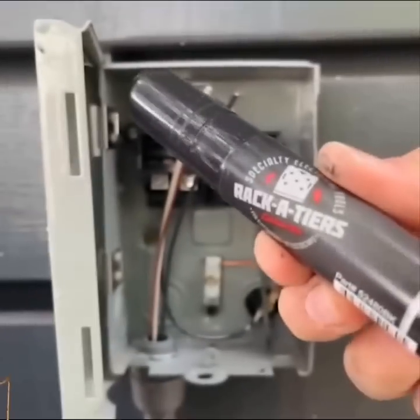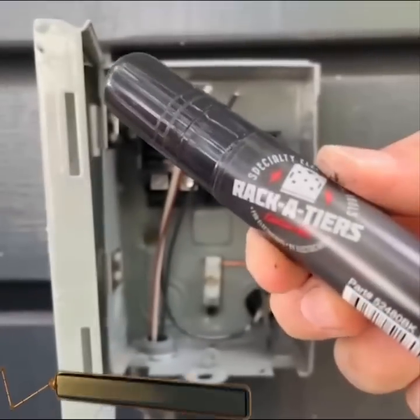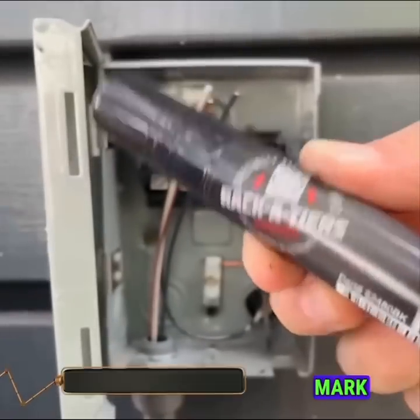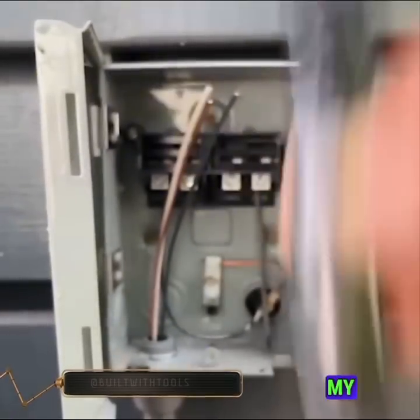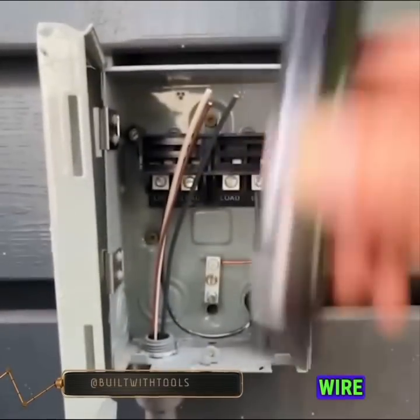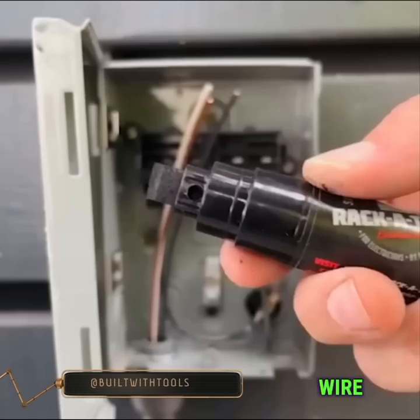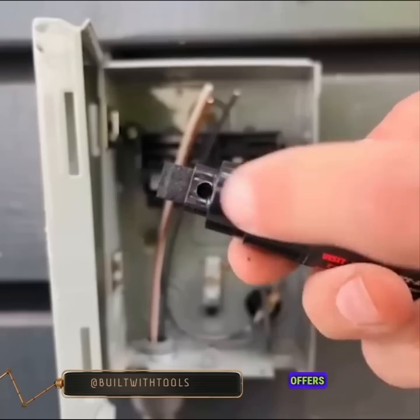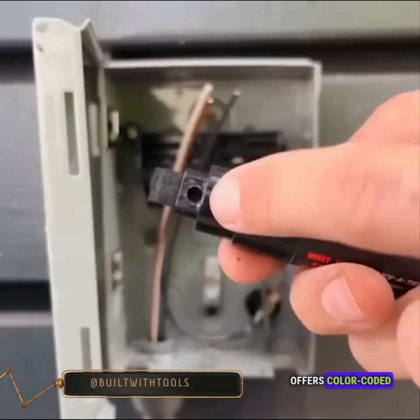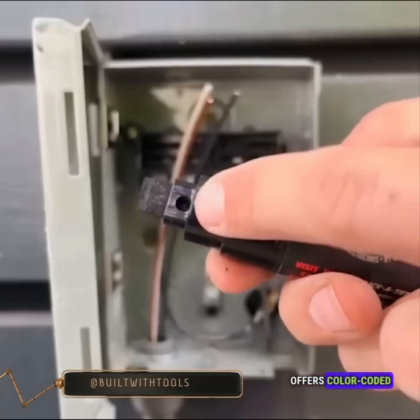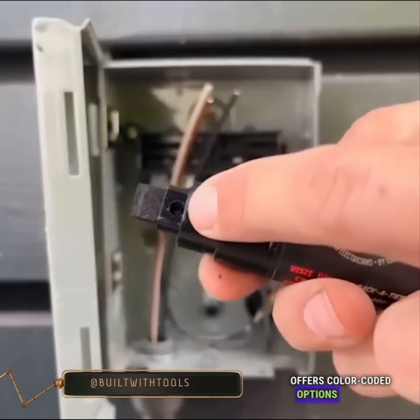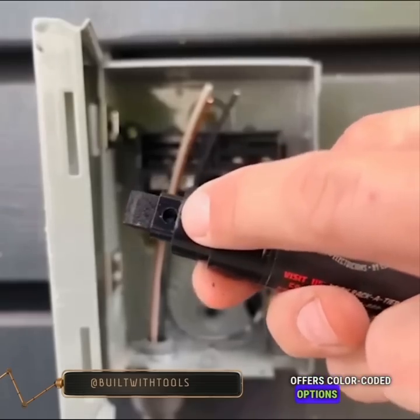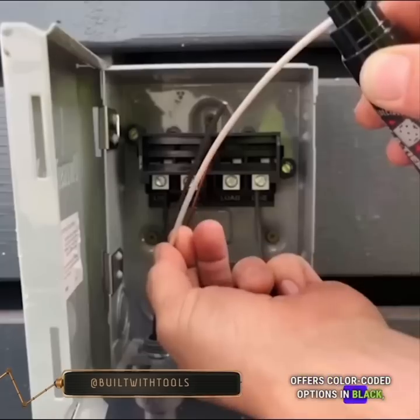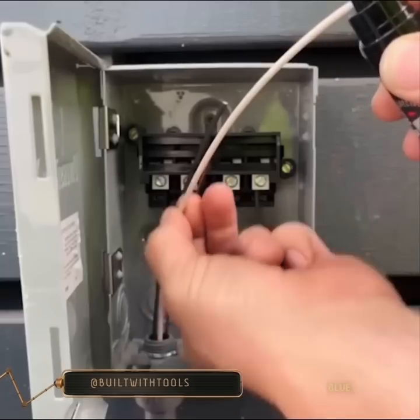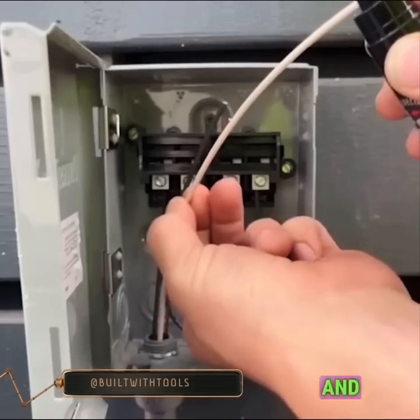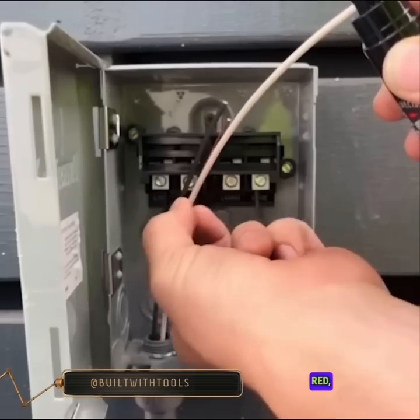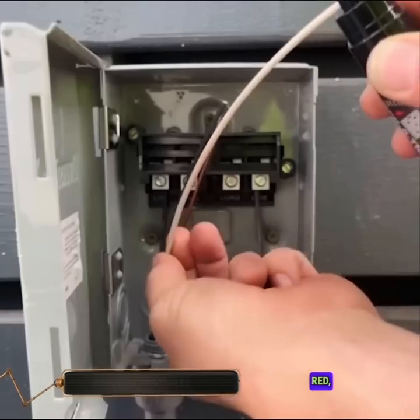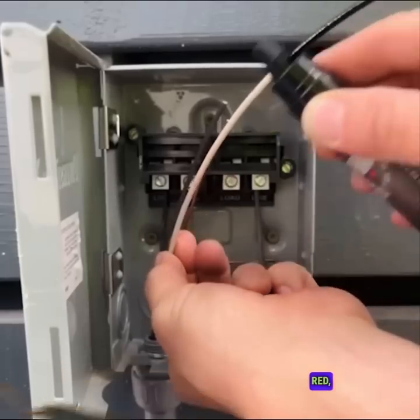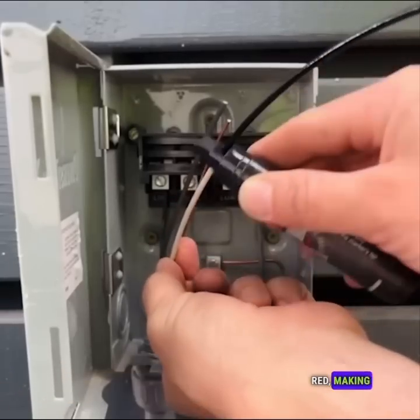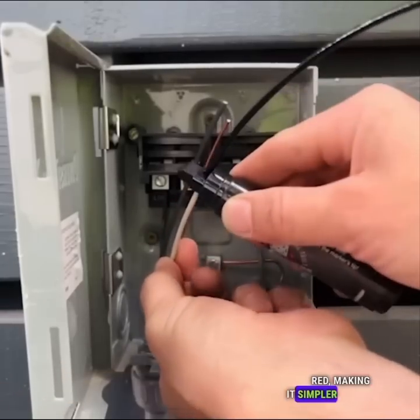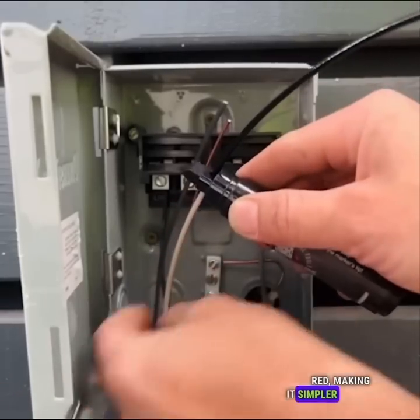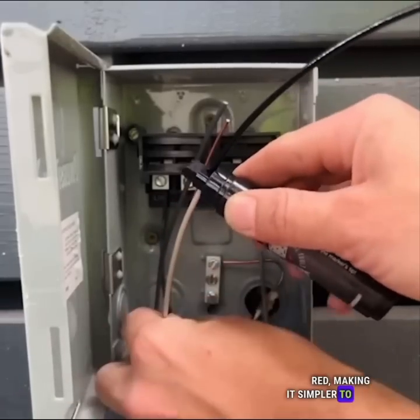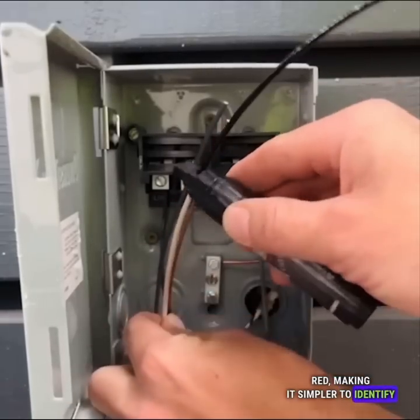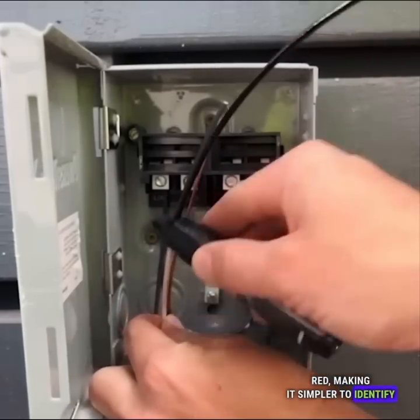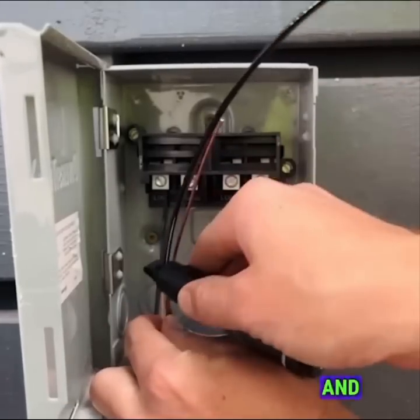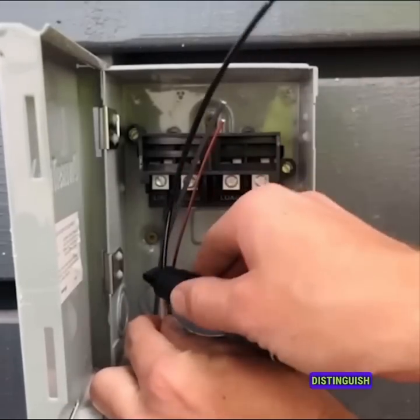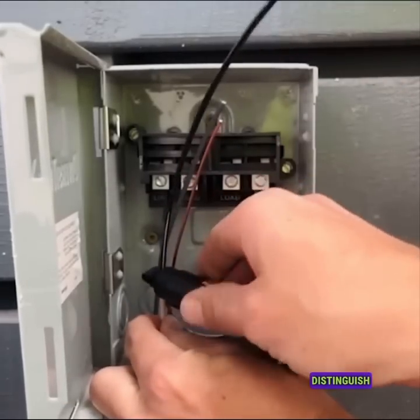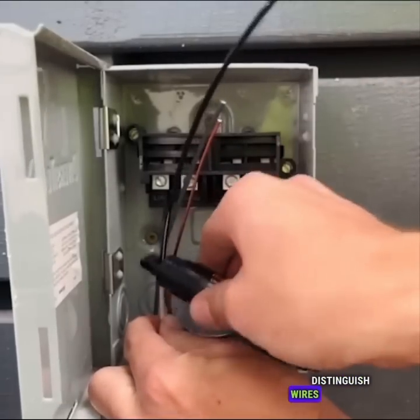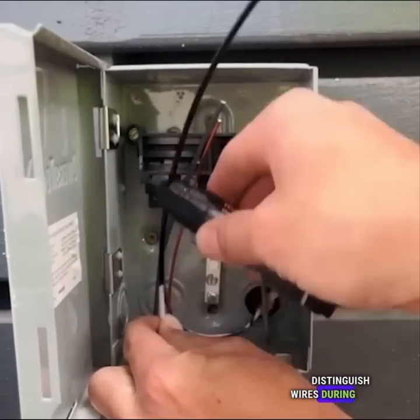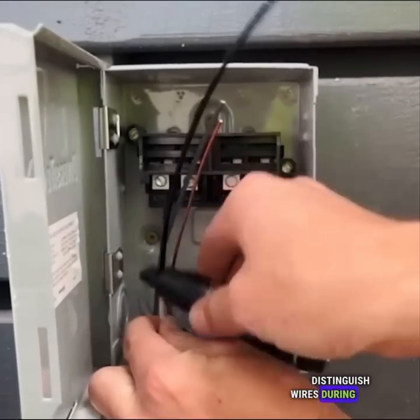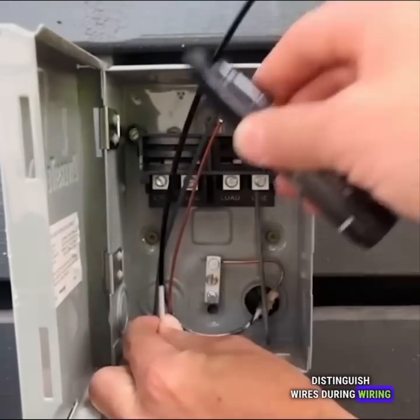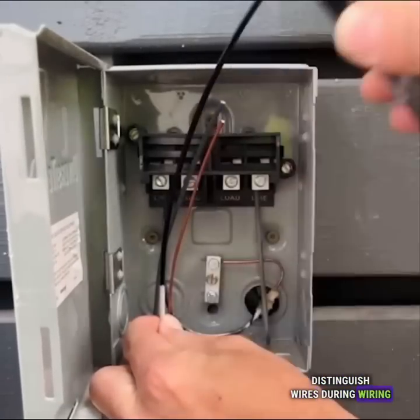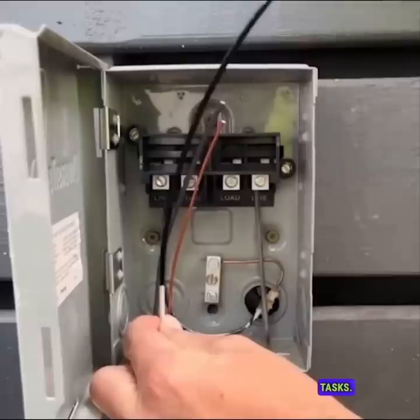Mark My Wire offers color-coded options in black, blue, and red, making it simpler to identify and distinguish wires during wiring tasks.